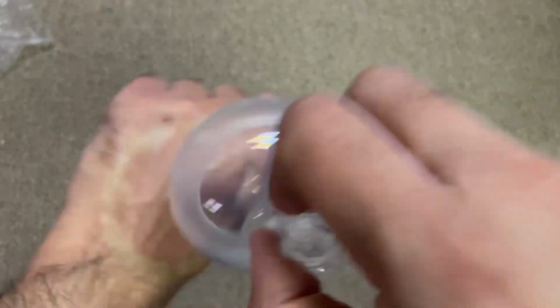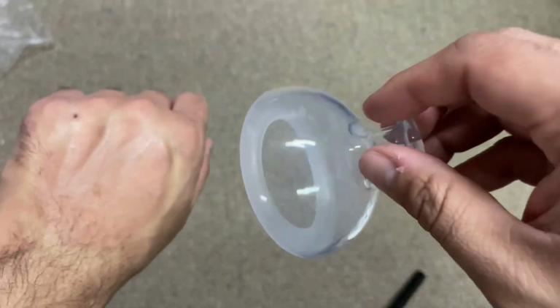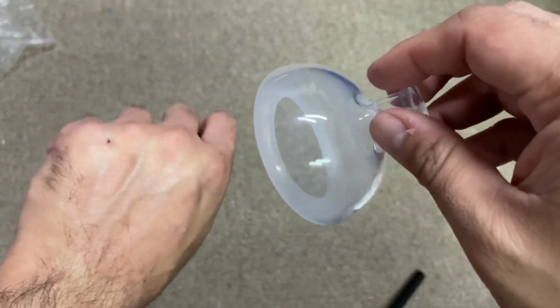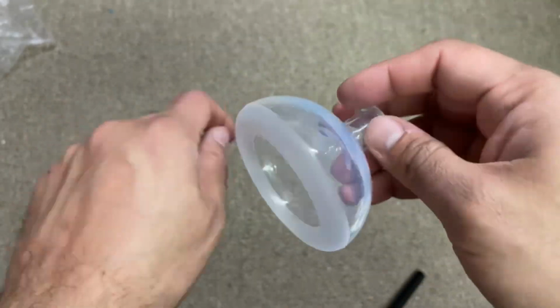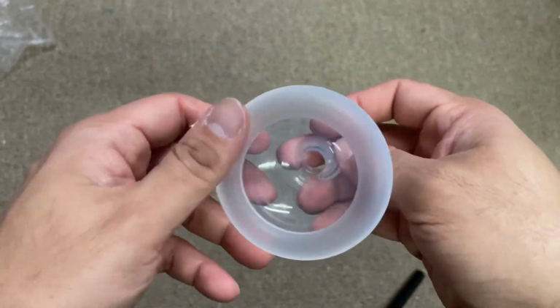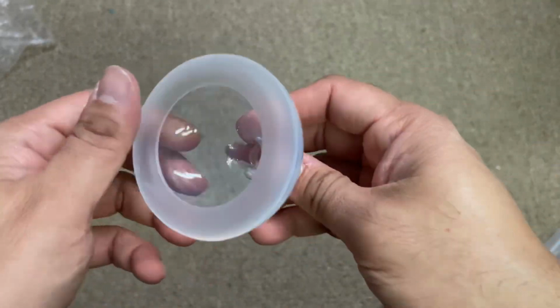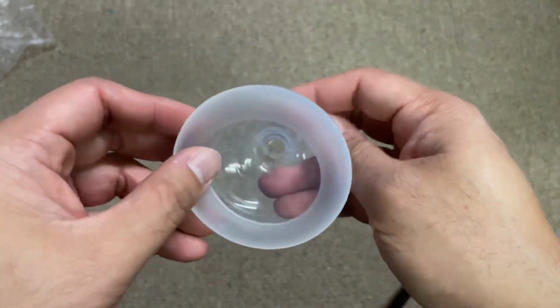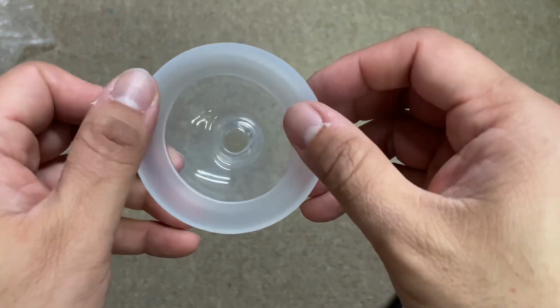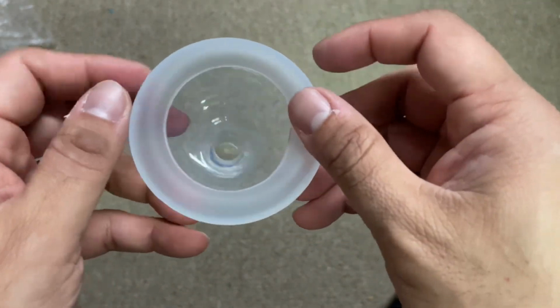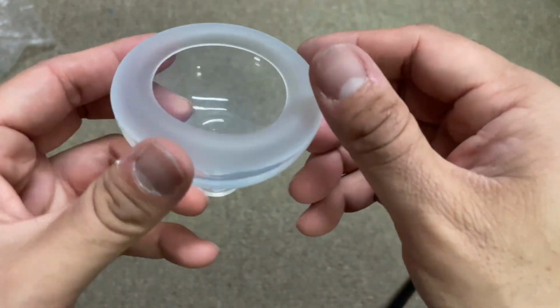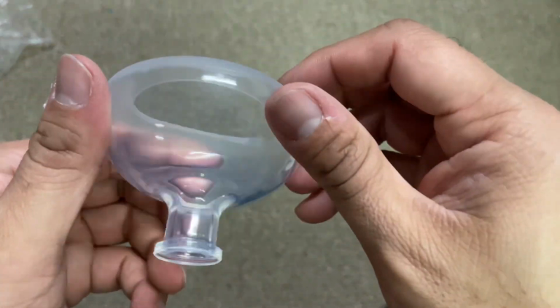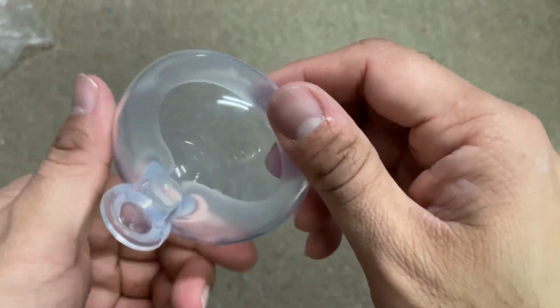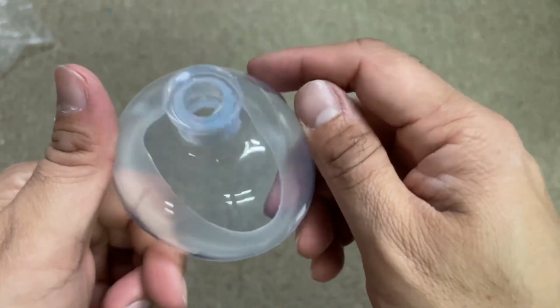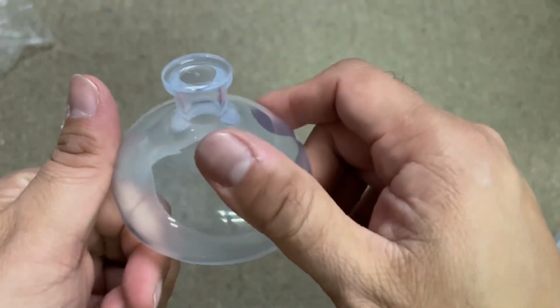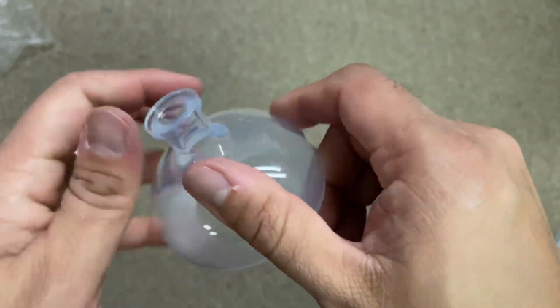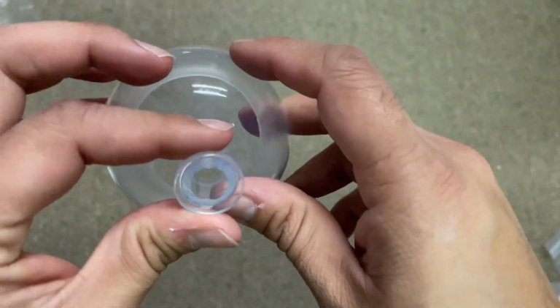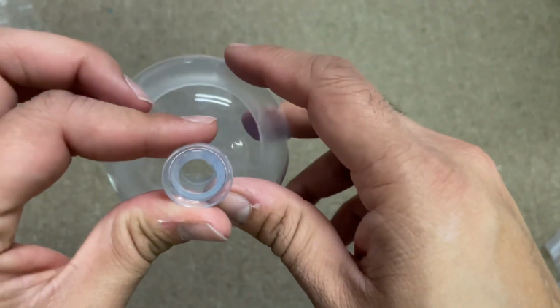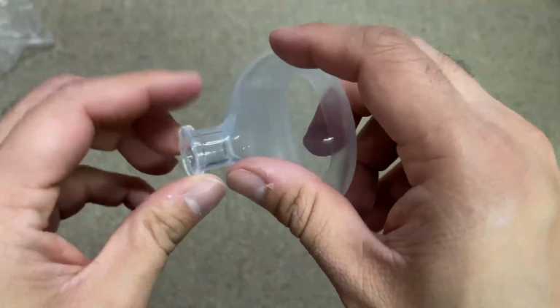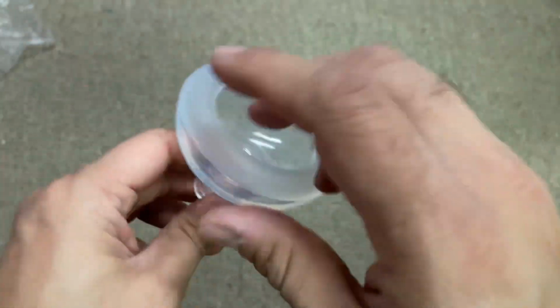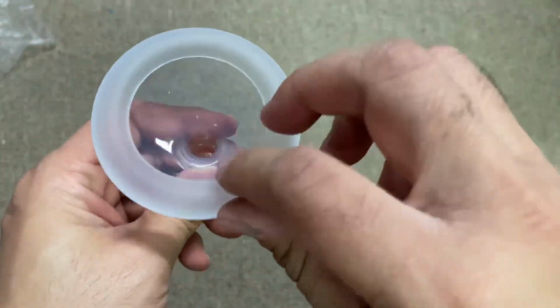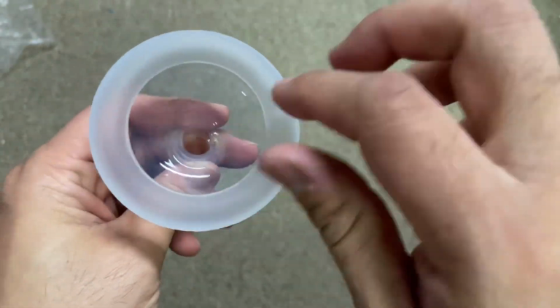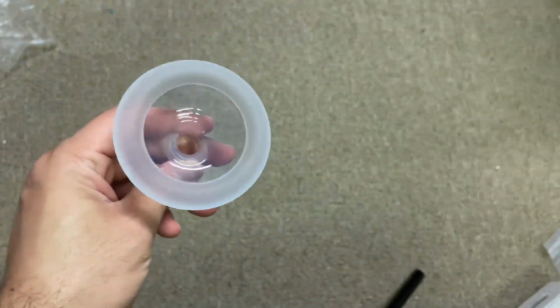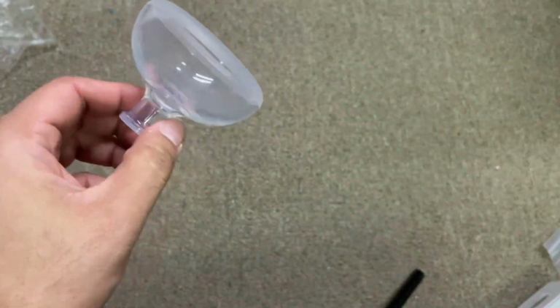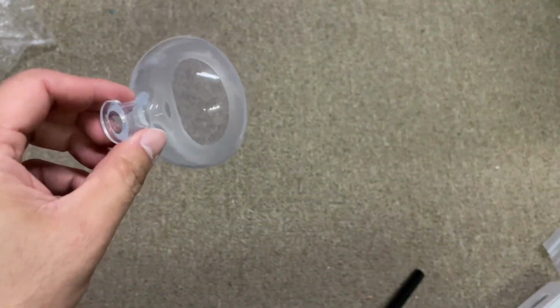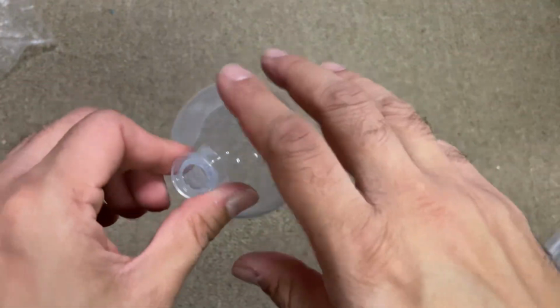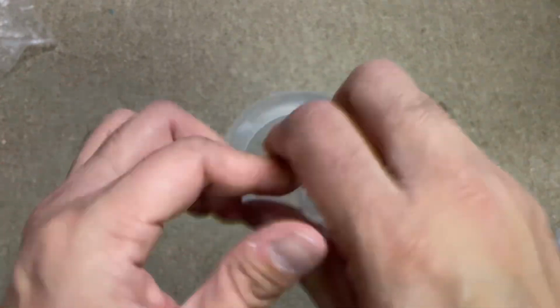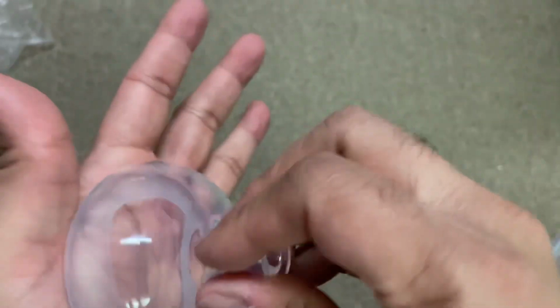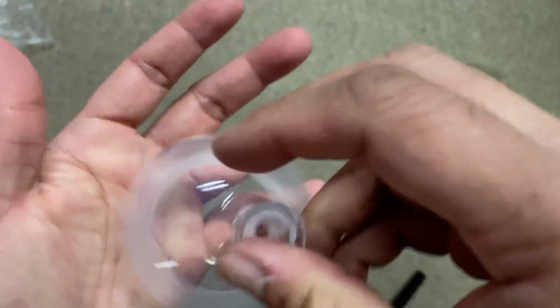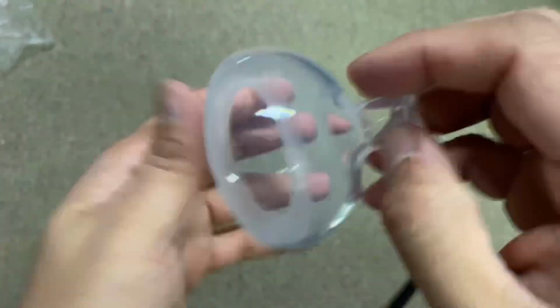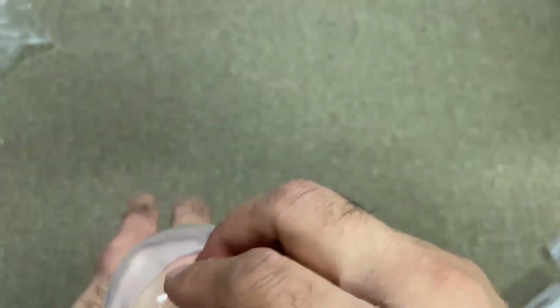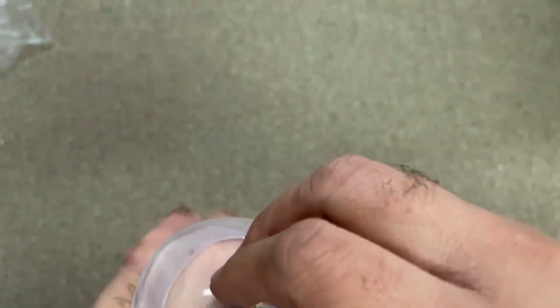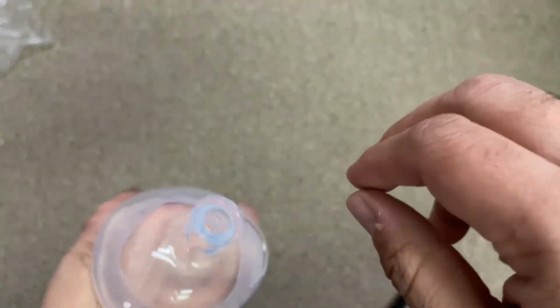It's a very nice, soft, and flexible handy tool to perform percussion.